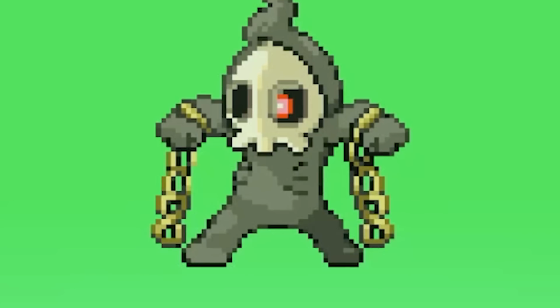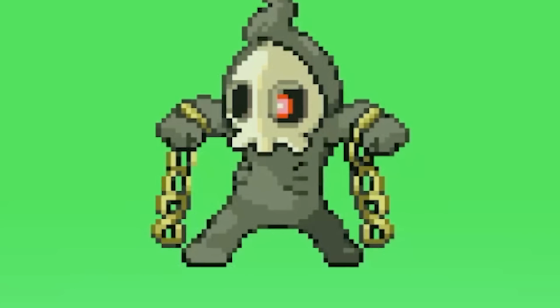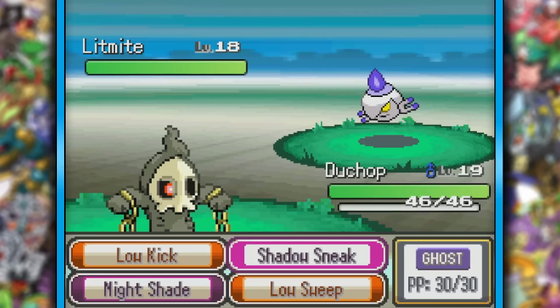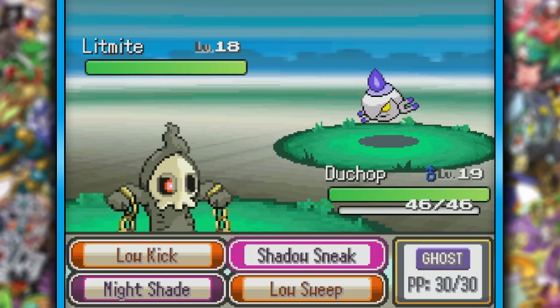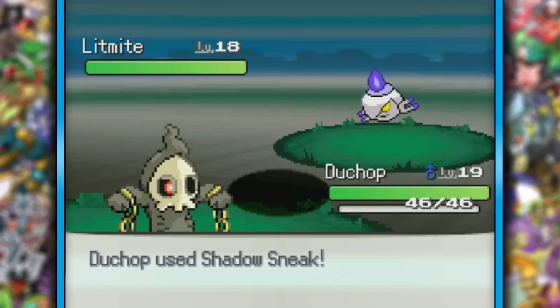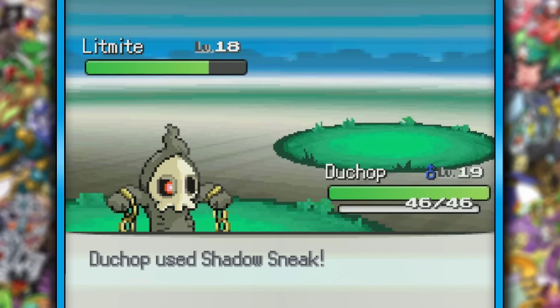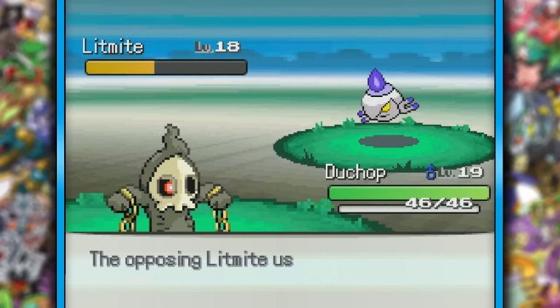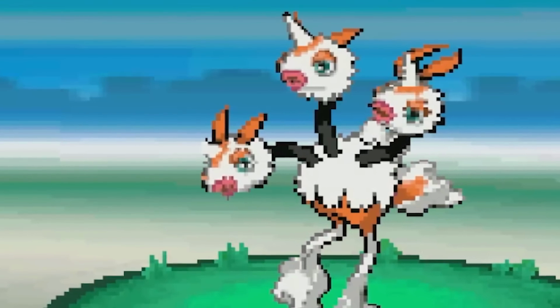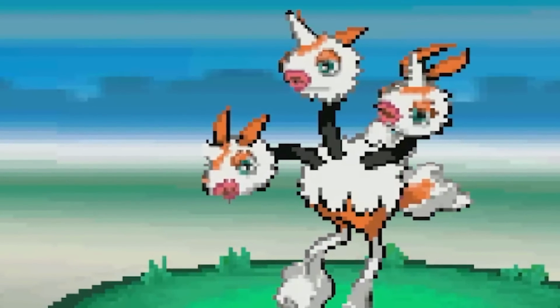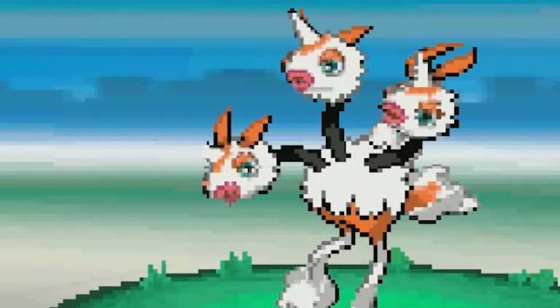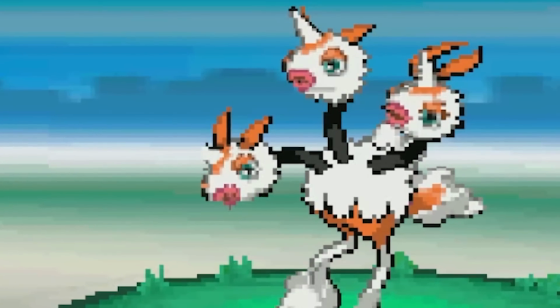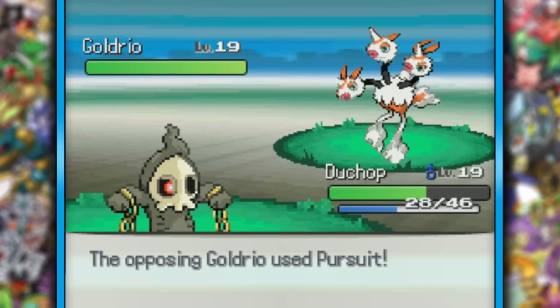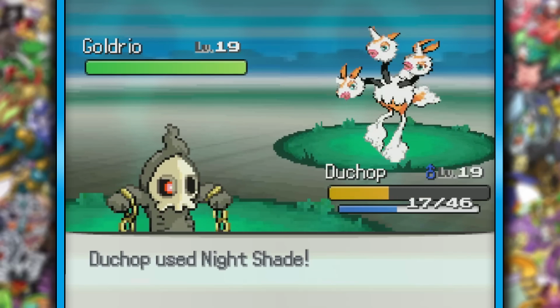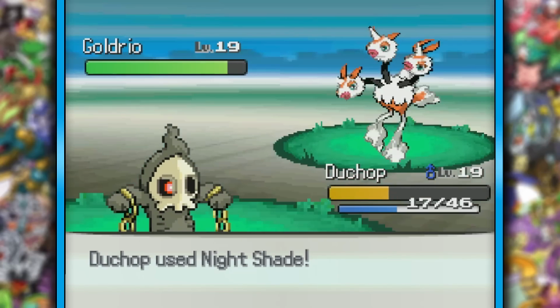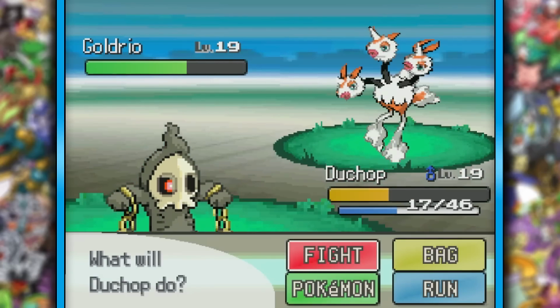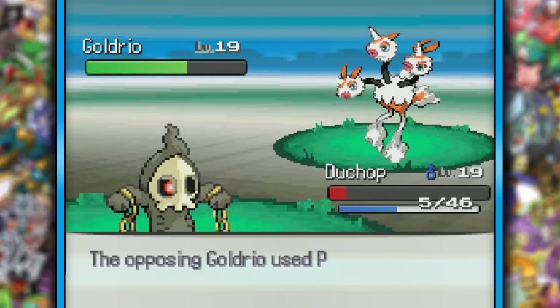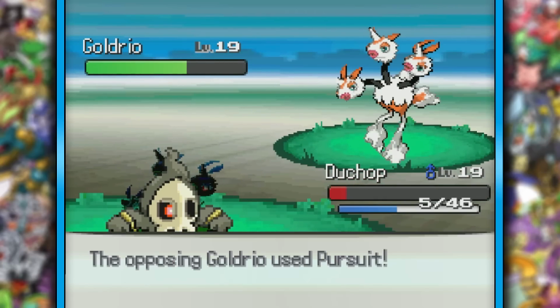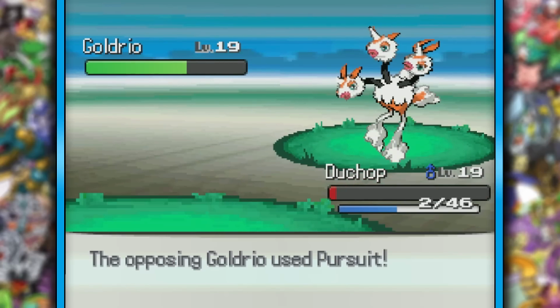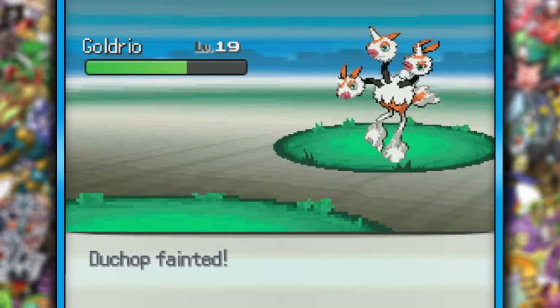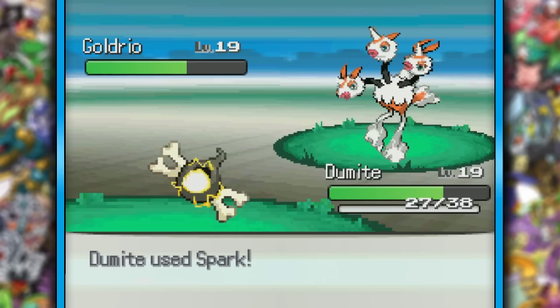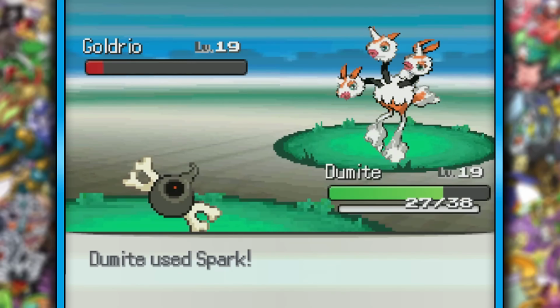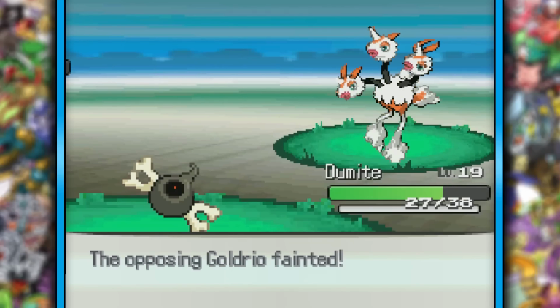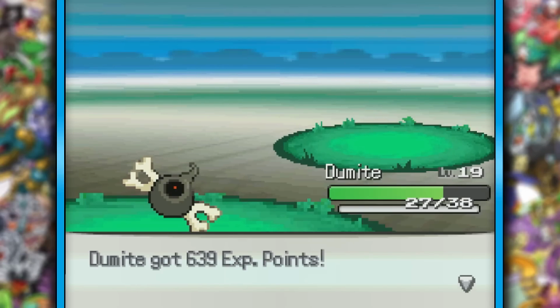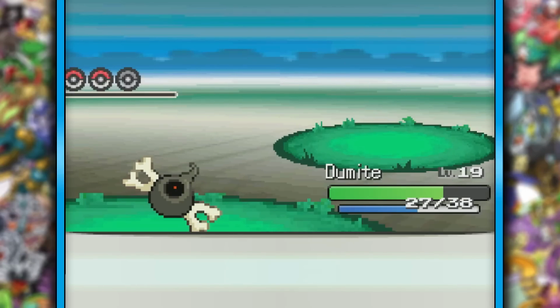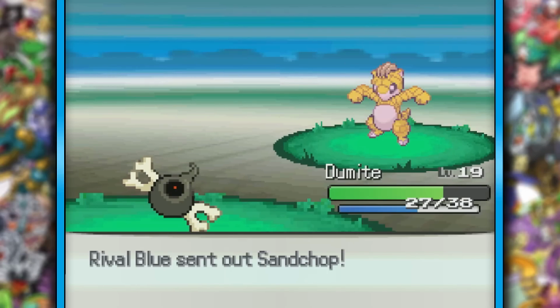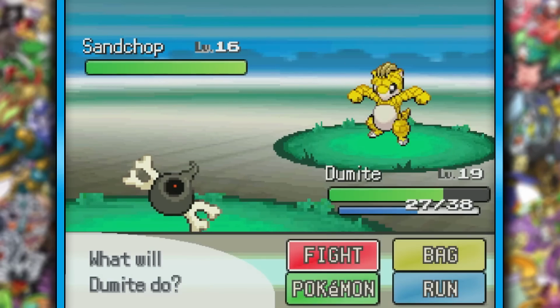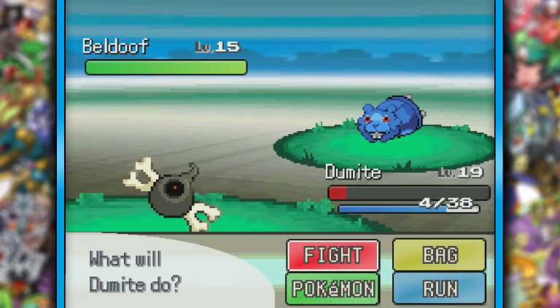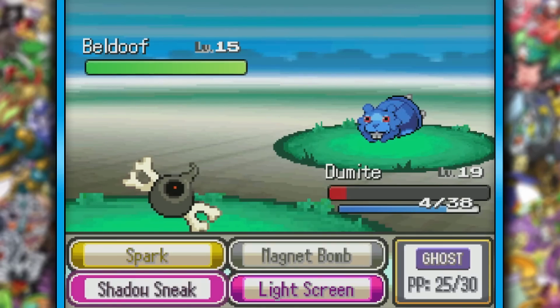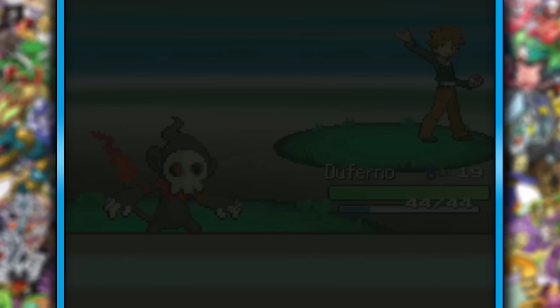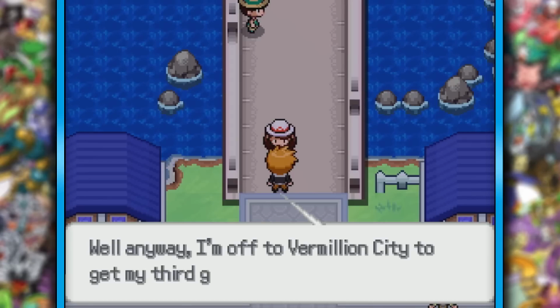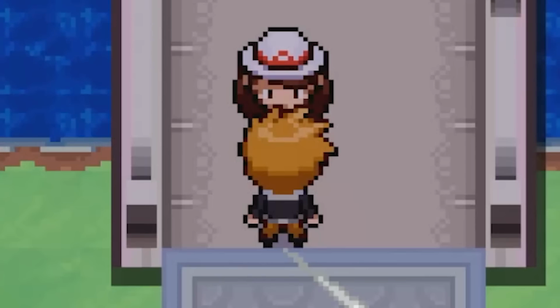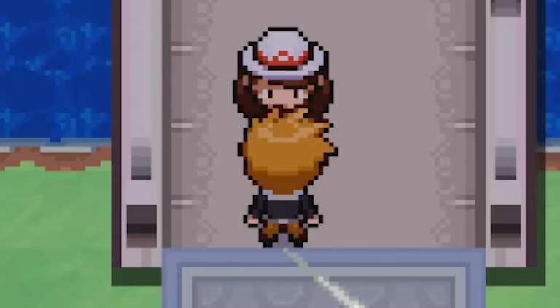With my newly chained up friend, I took Litmite out in two shots, as Gold Drio stared down into my soul. We did a lot of damage with the little guy, and eventually took one for the team, as Dumai was now alive to one shot with Spark from where it was at. Nothing else really posed a threat. Give me my lunch money back, nerd.